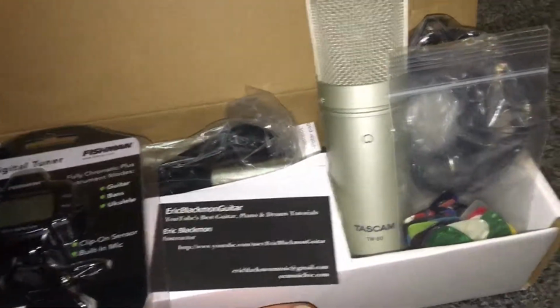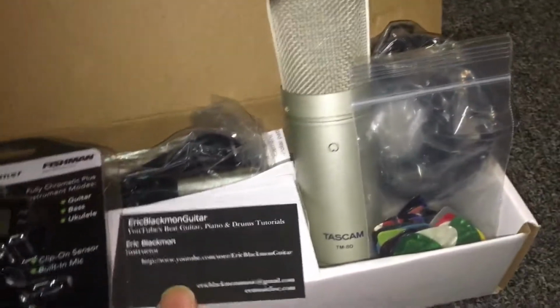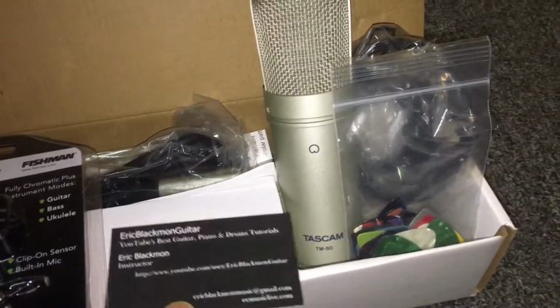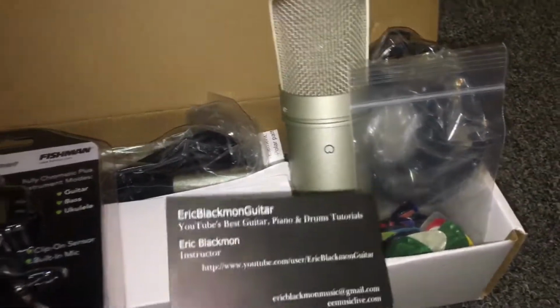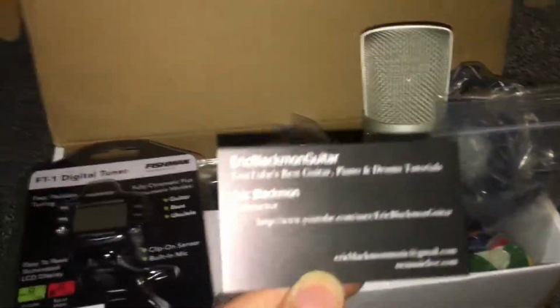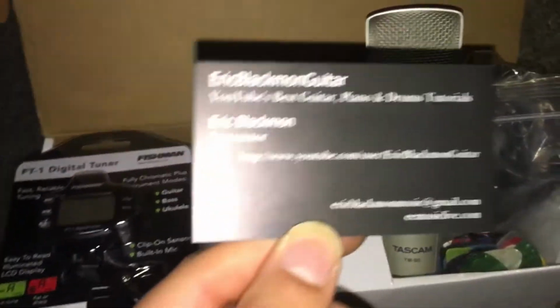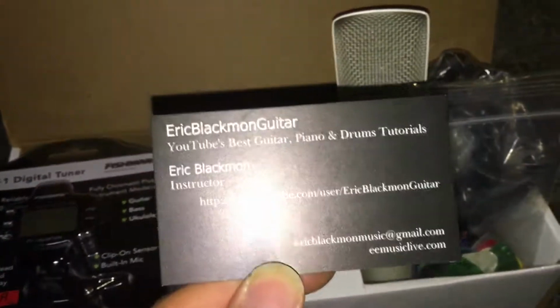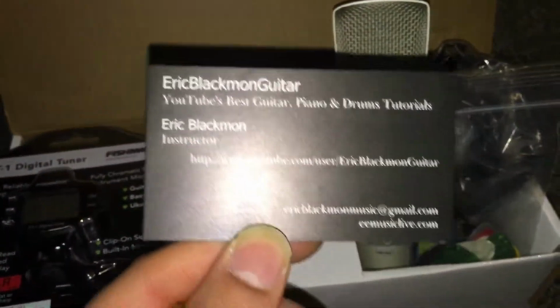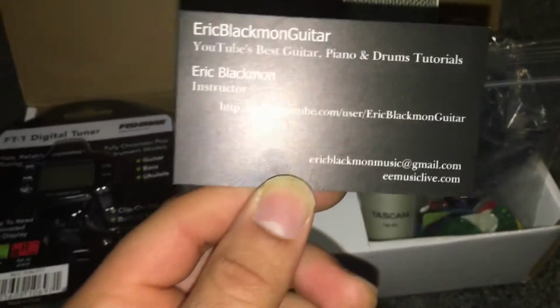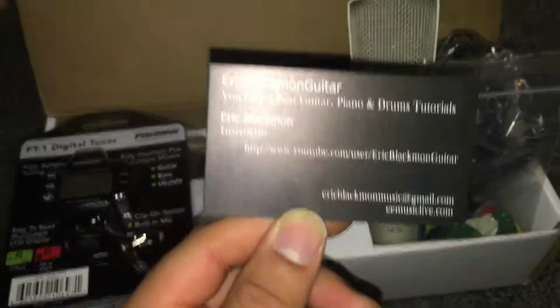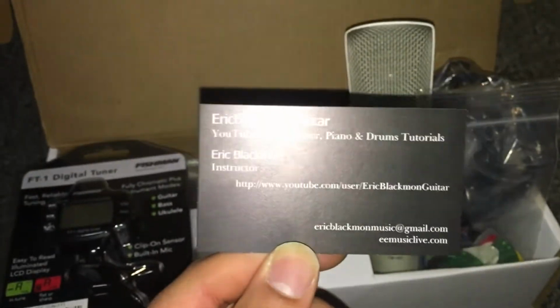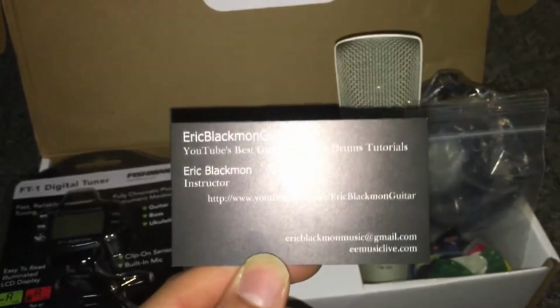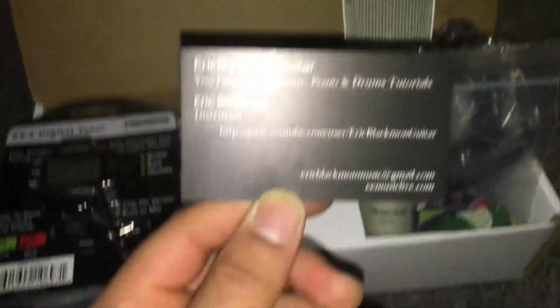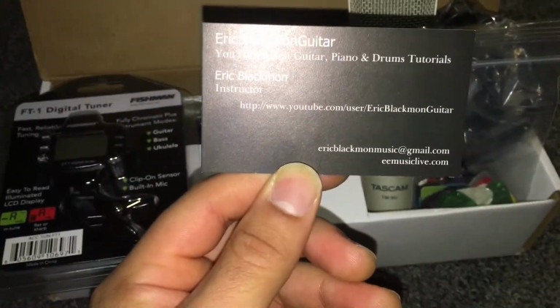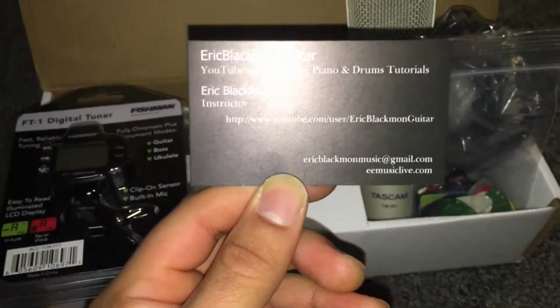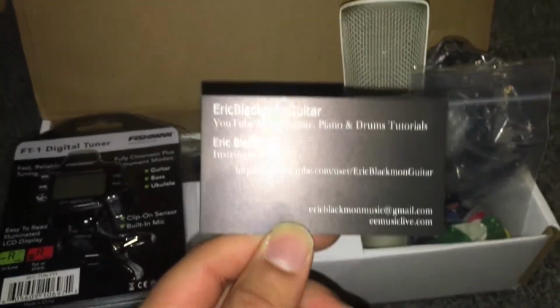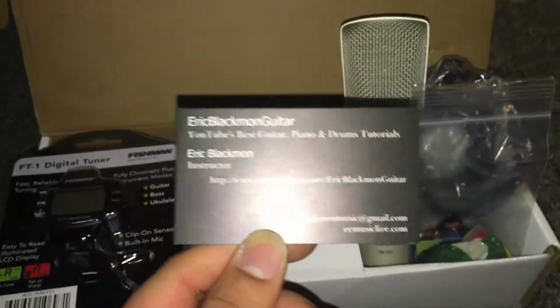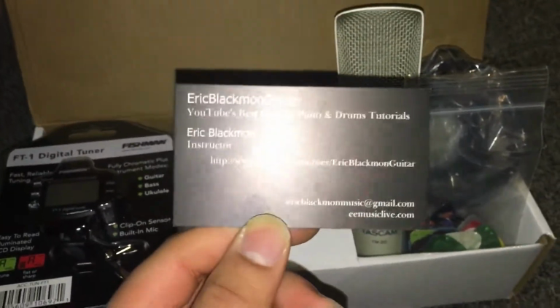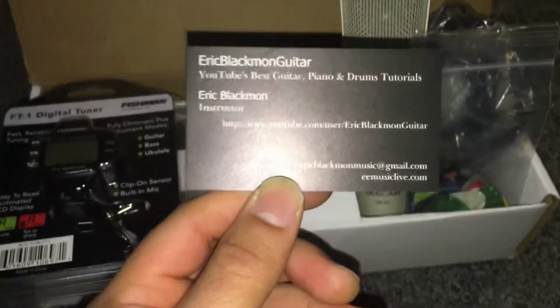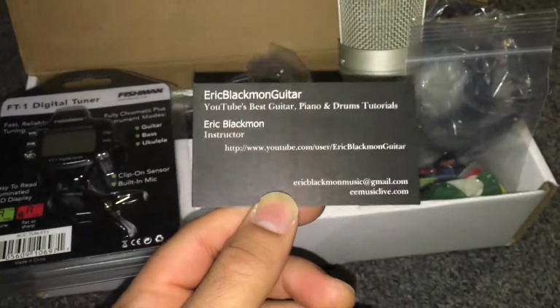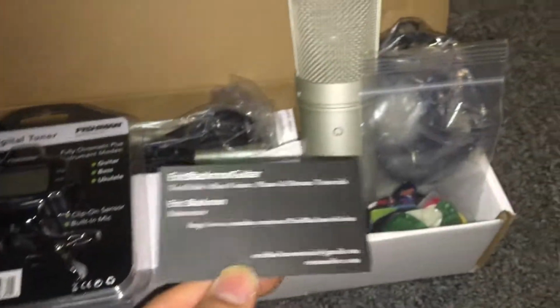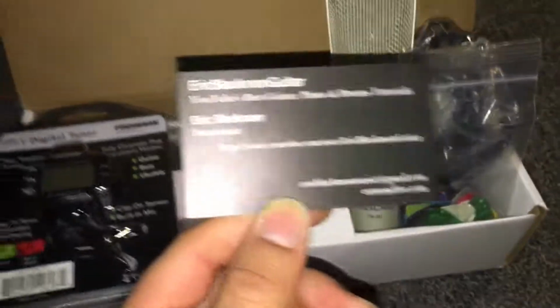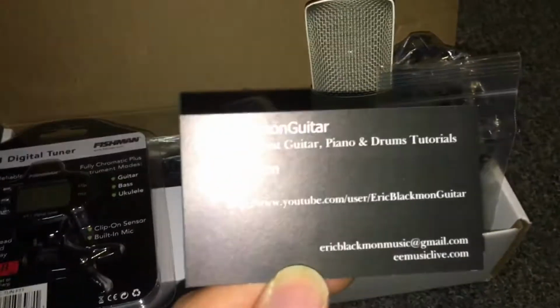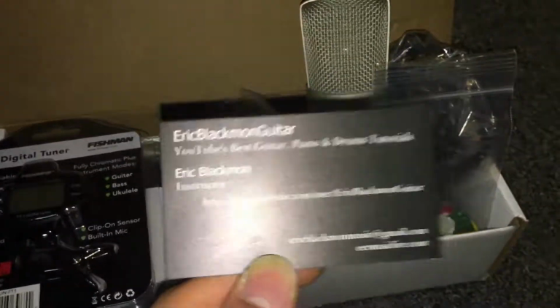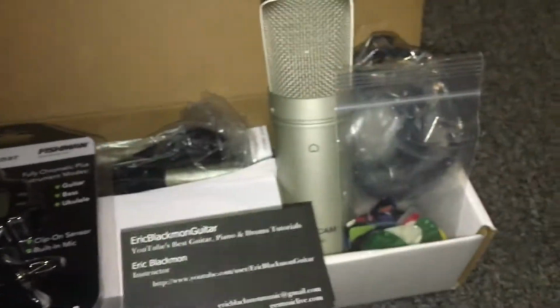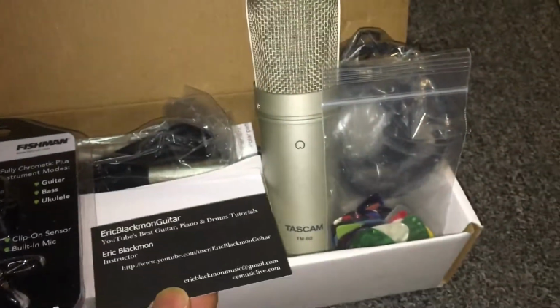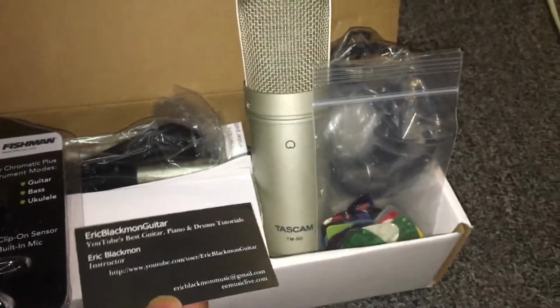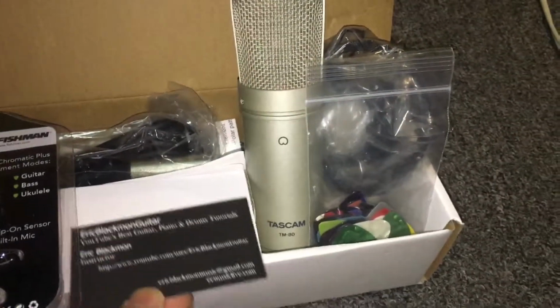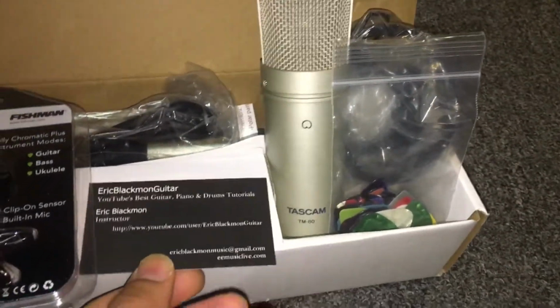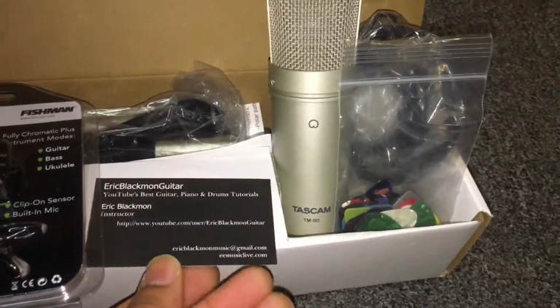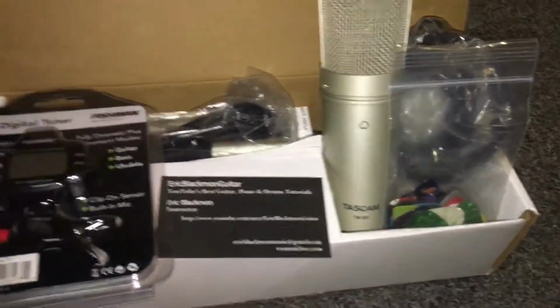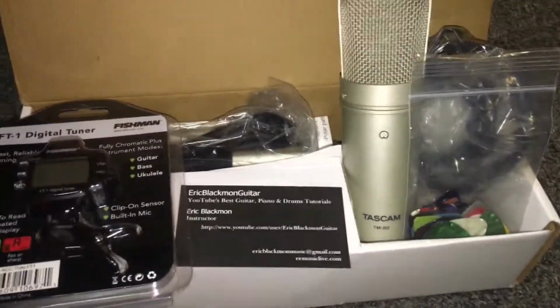Thank you, Mr. Blackman. You guys should definitely go check him out — he does great tutorials and lessons, and not just for guitar either, as you can see on the card.